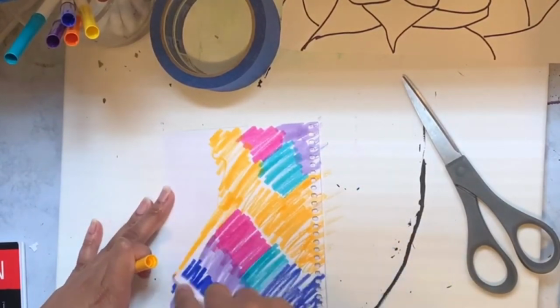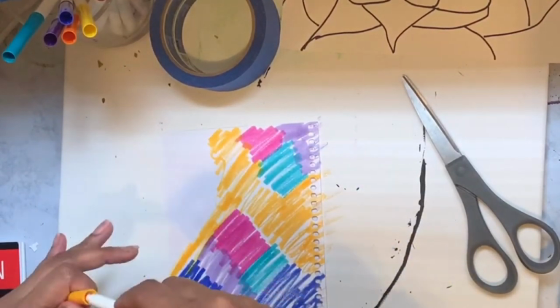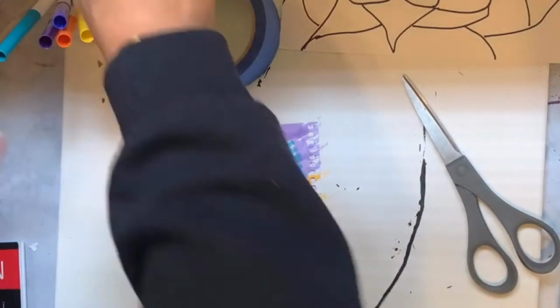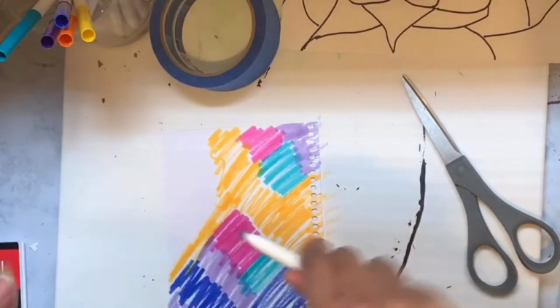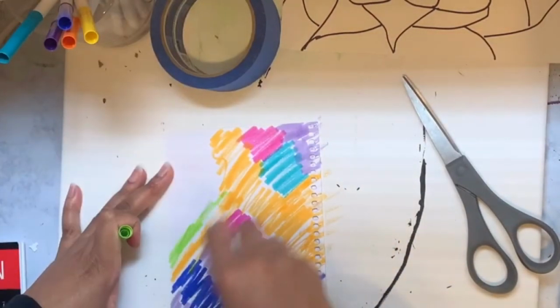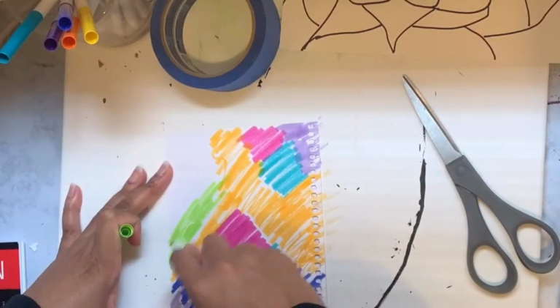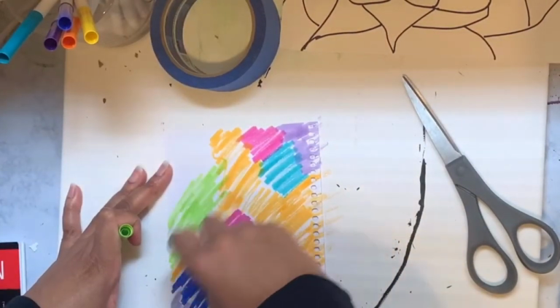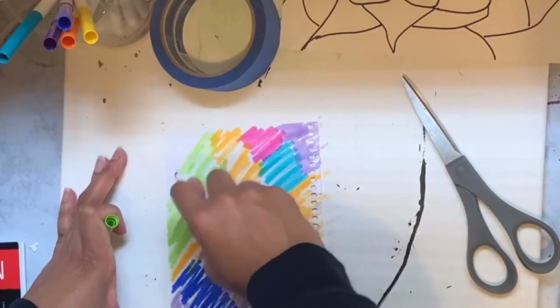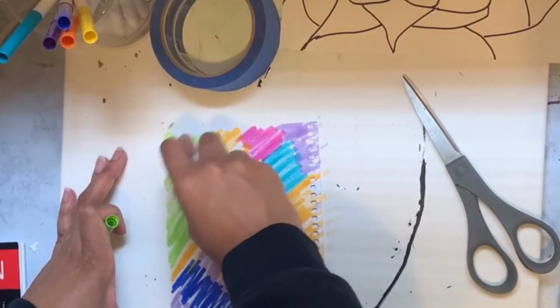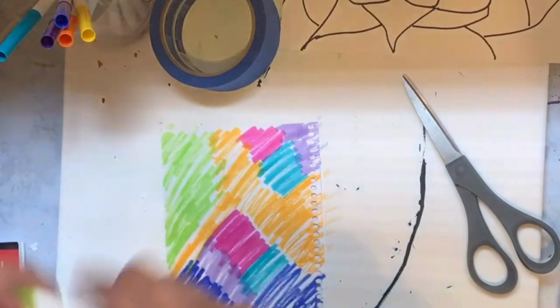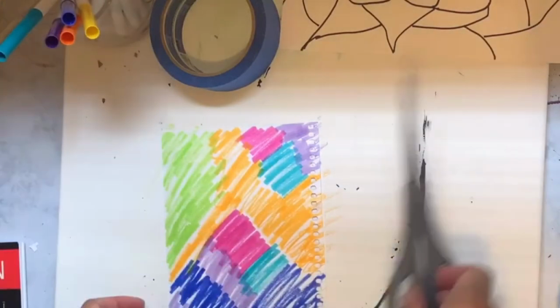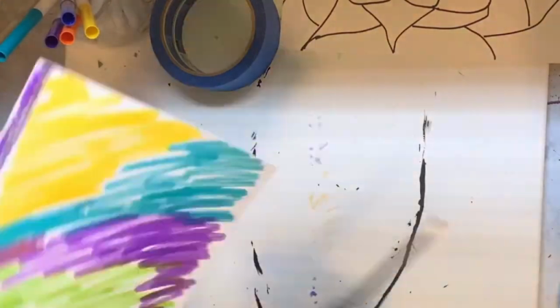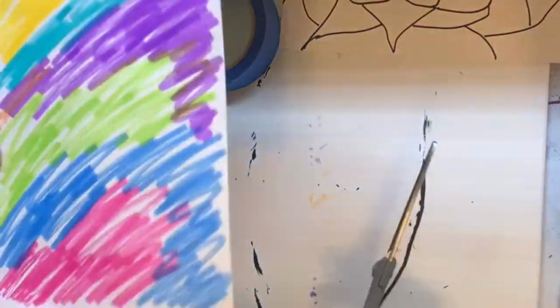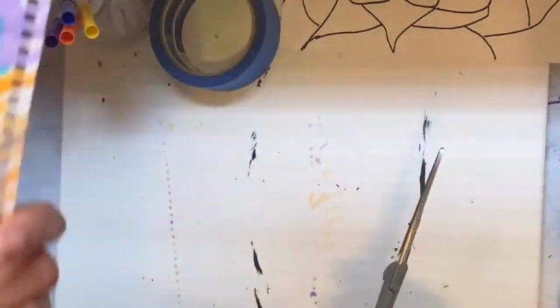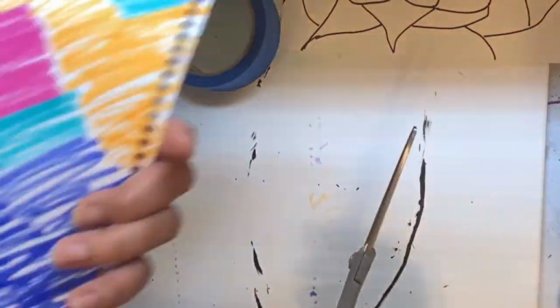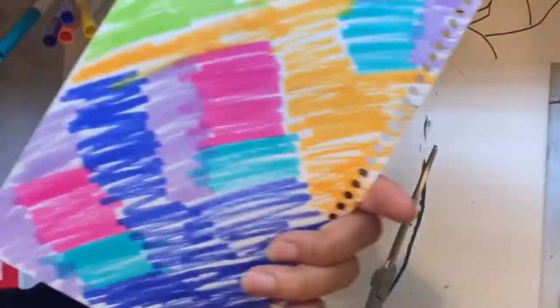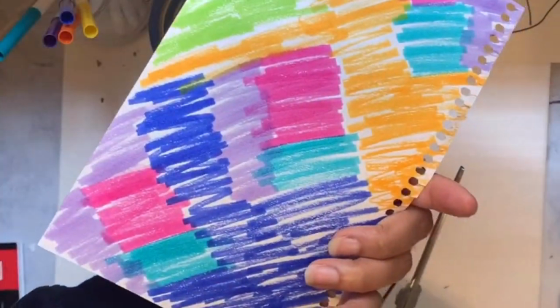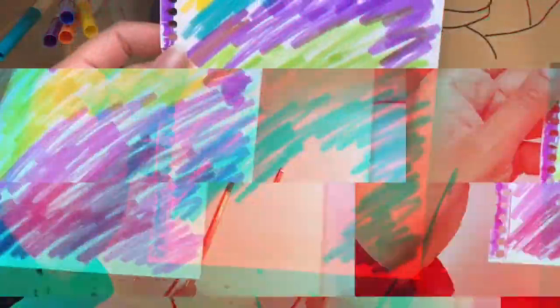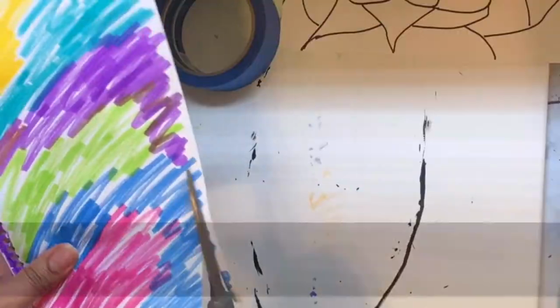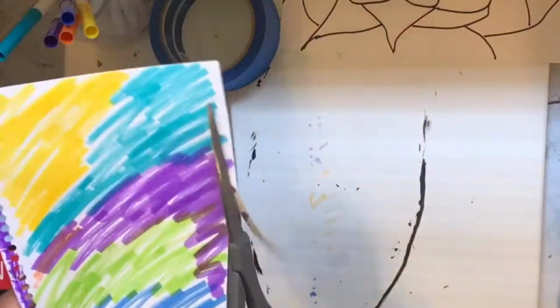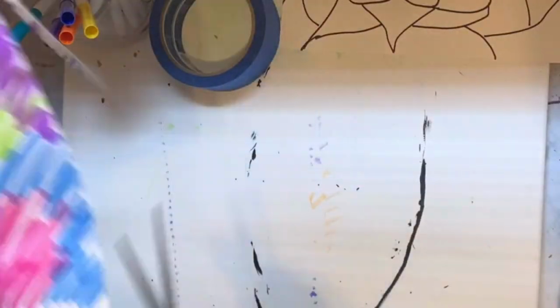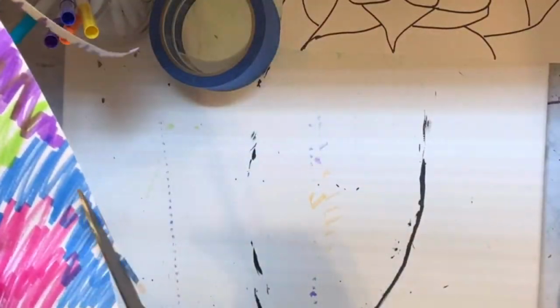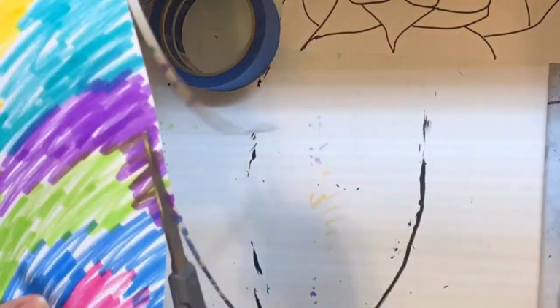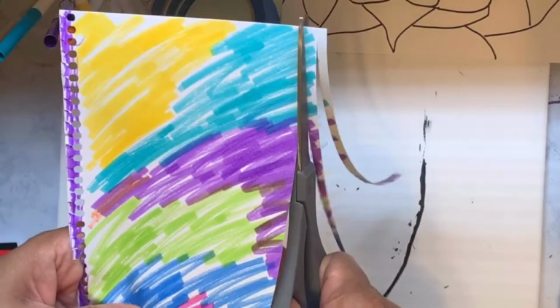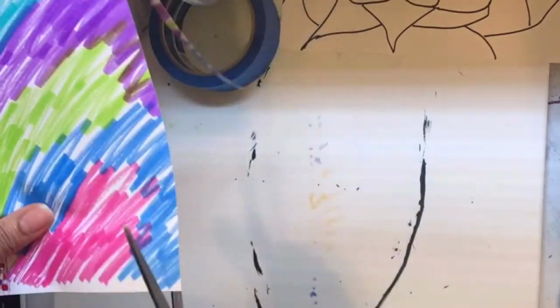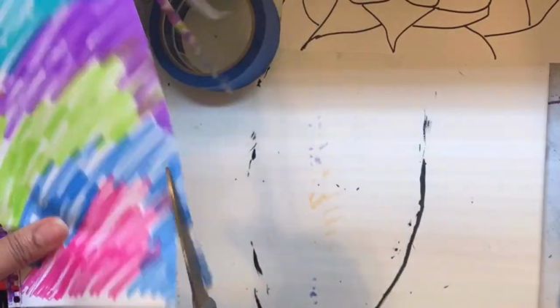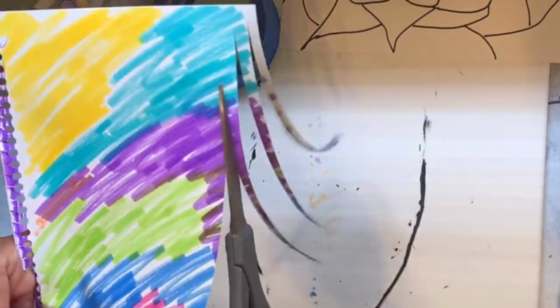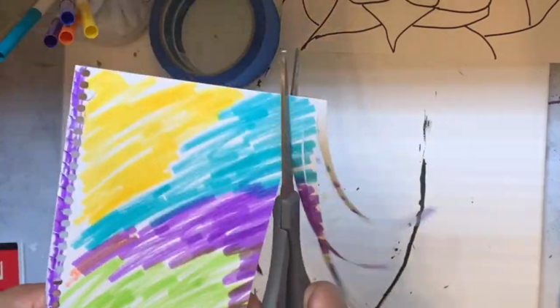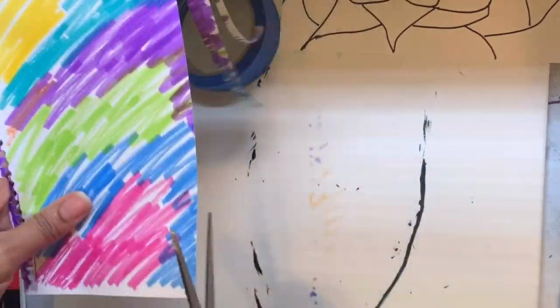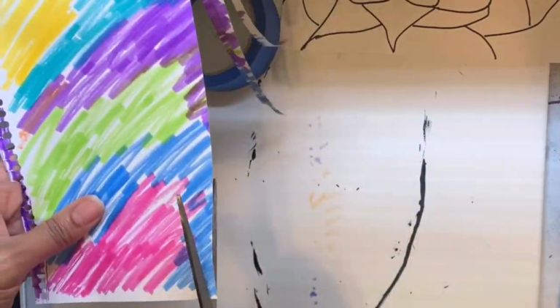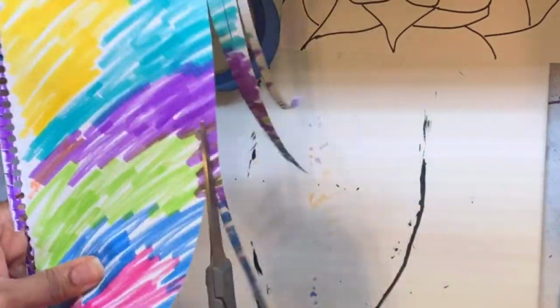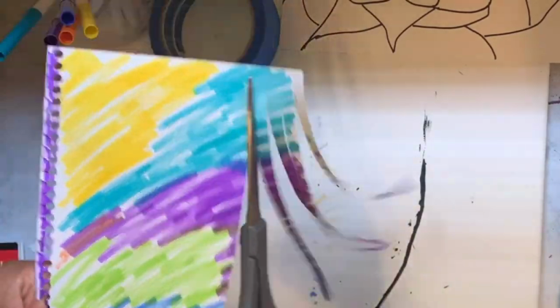We're going to keep coloring — we're almost done. You'll notice that both sides are filled with color. Now we're just going to cut long, skinny strips in a row.